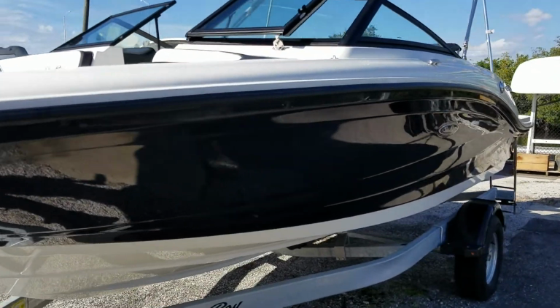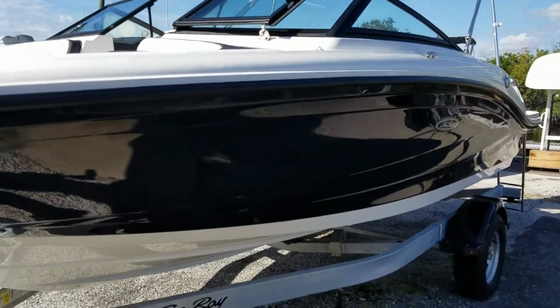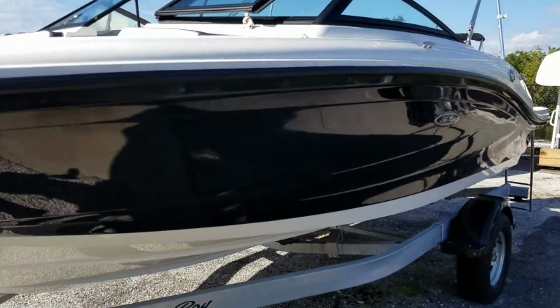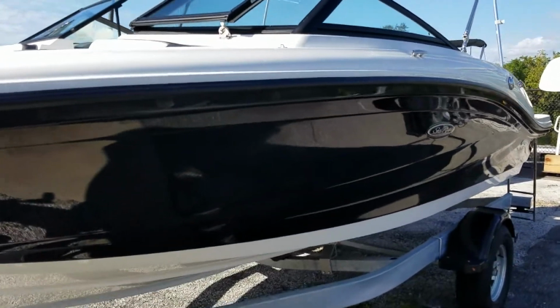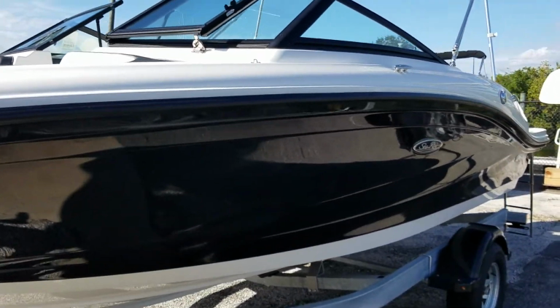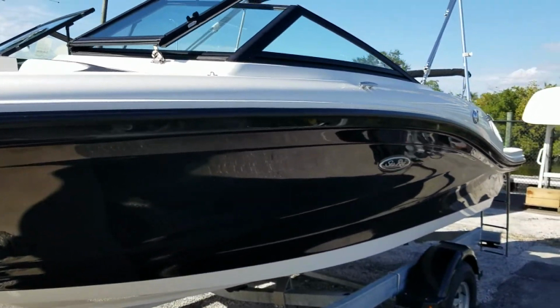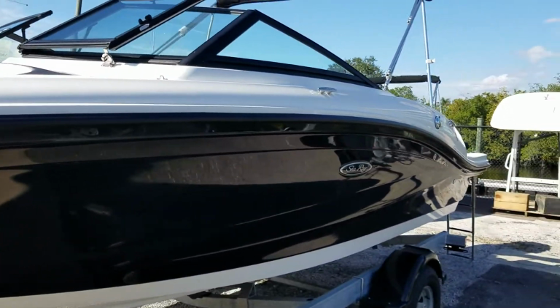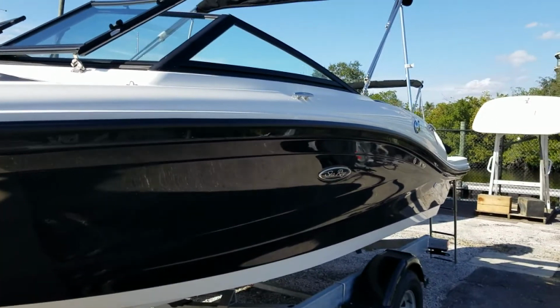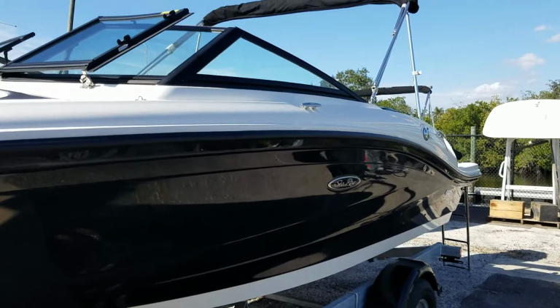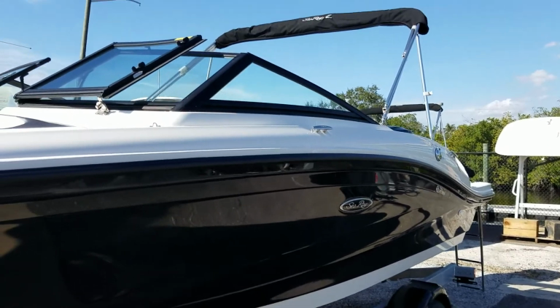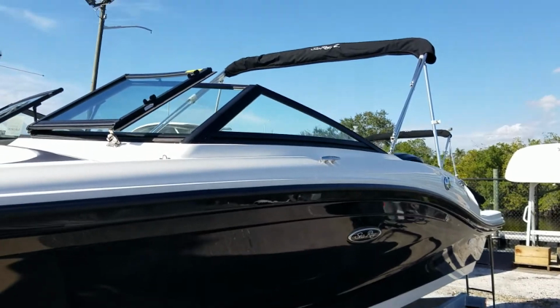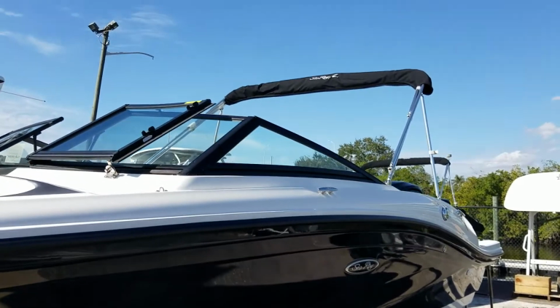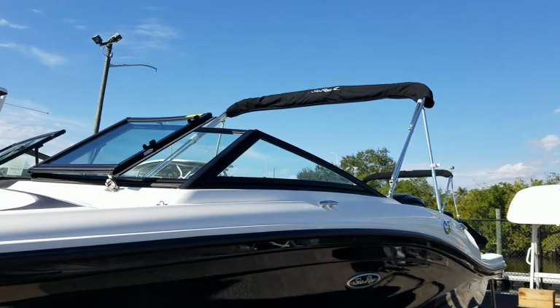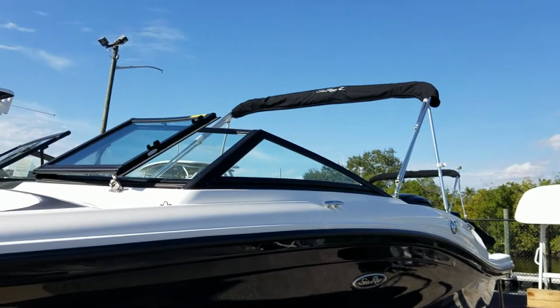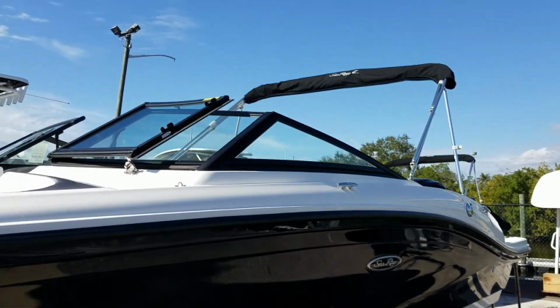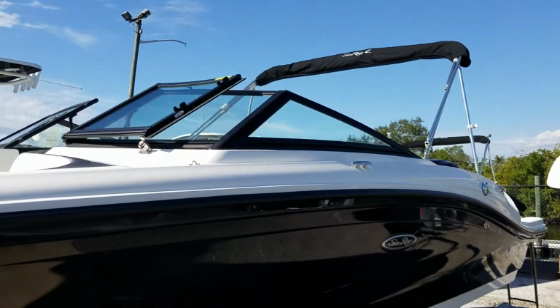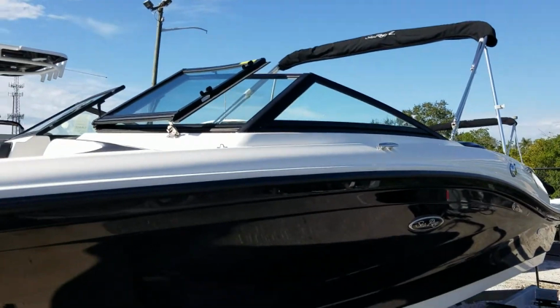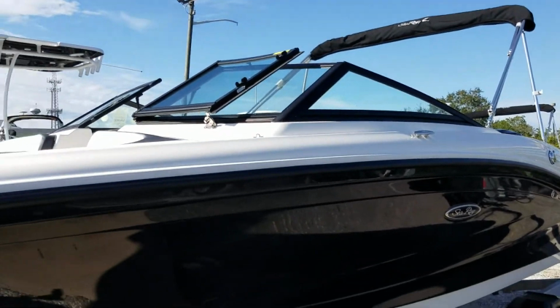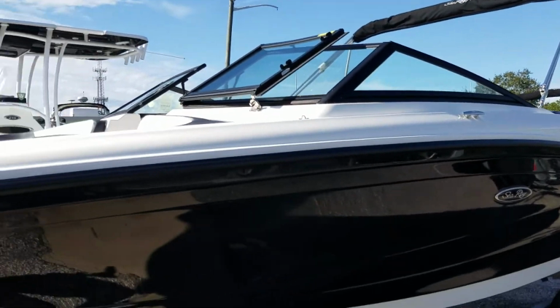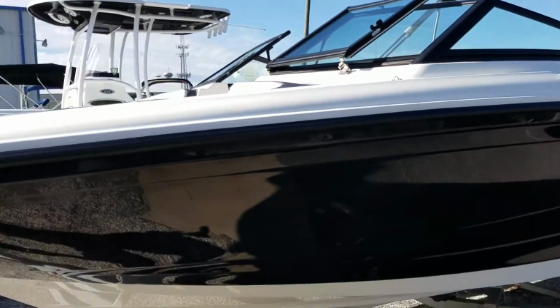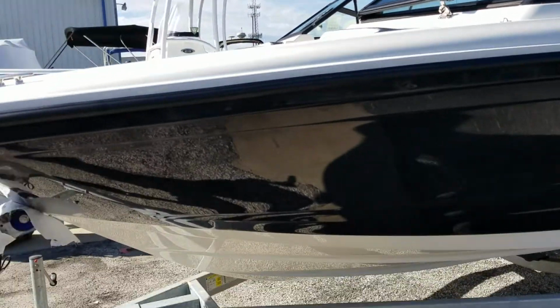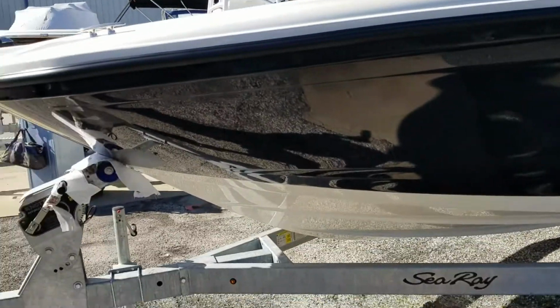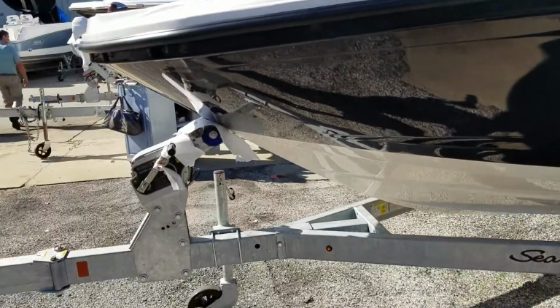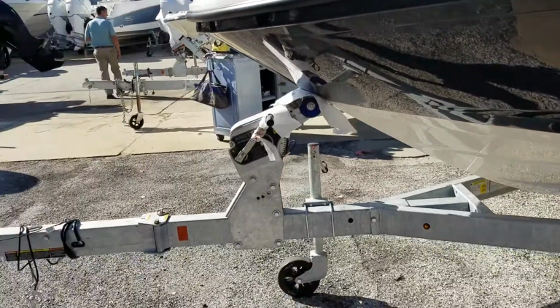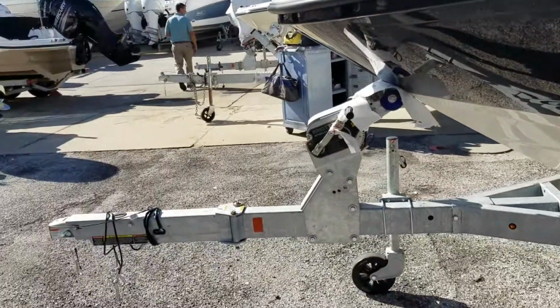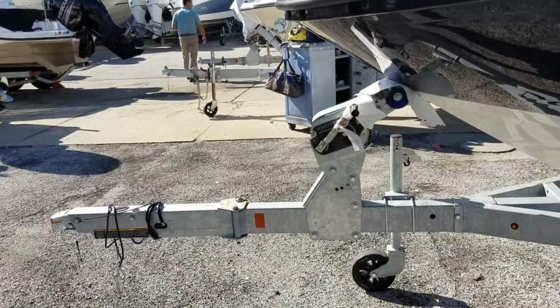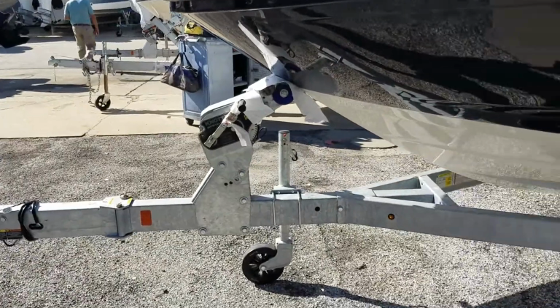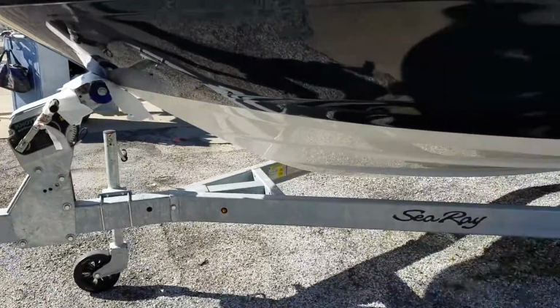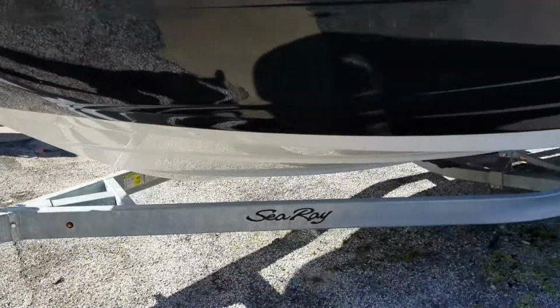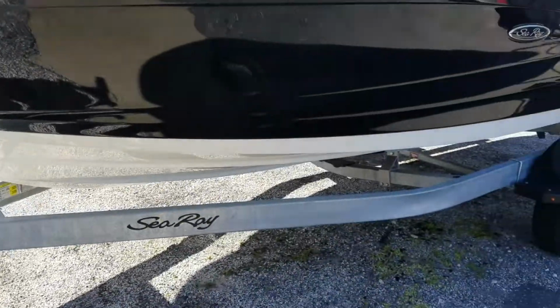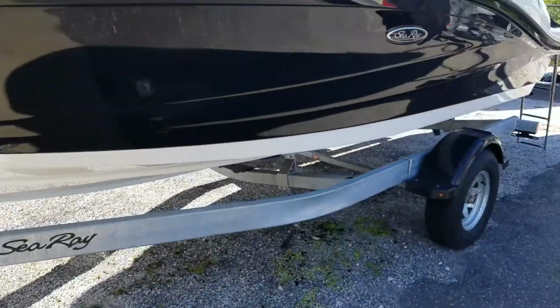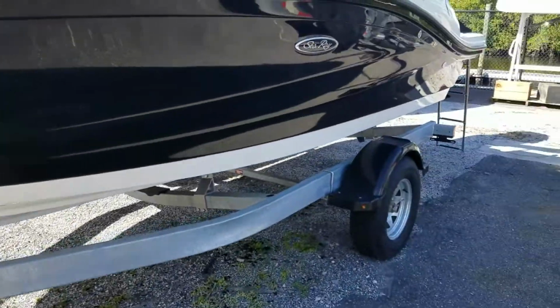You can see the striking black hull color matches the black Bimini top up on top of the boat. It comes packaged with a galvanized single axle trailer.